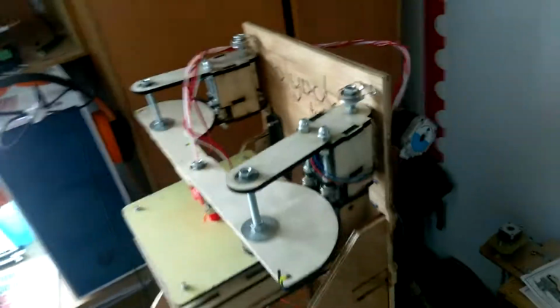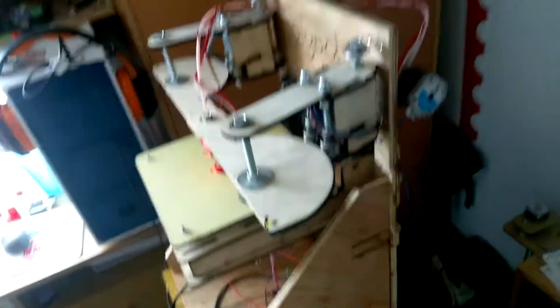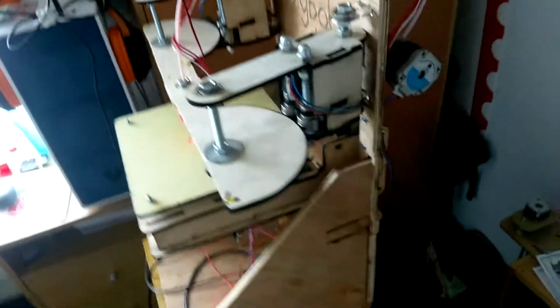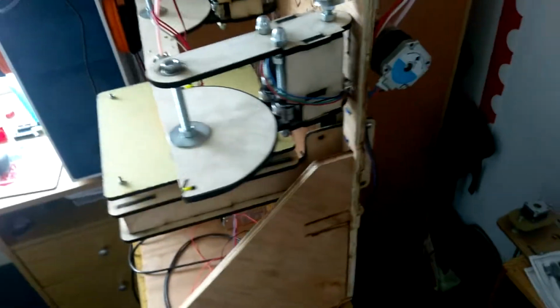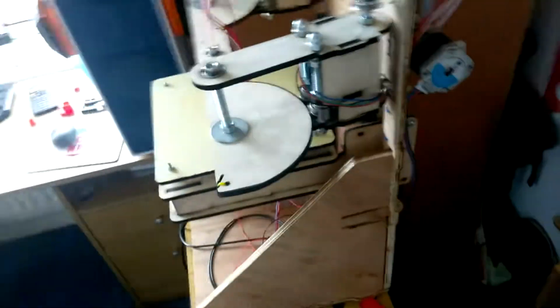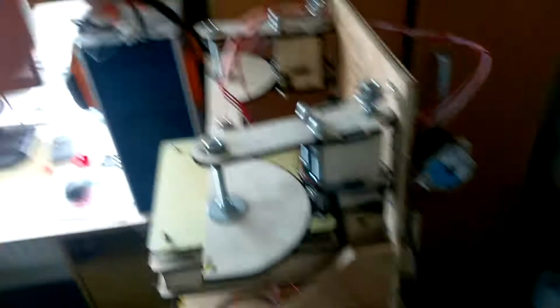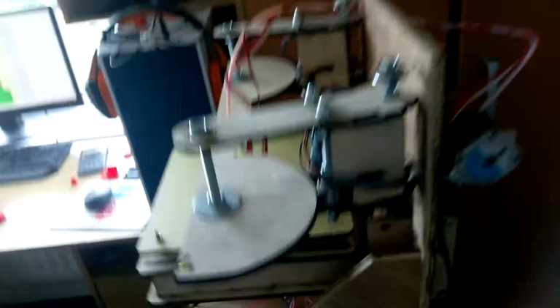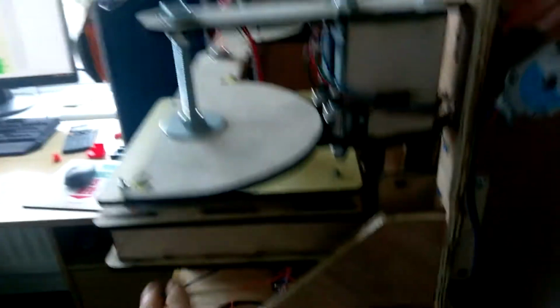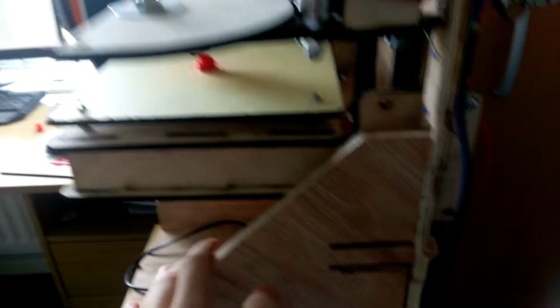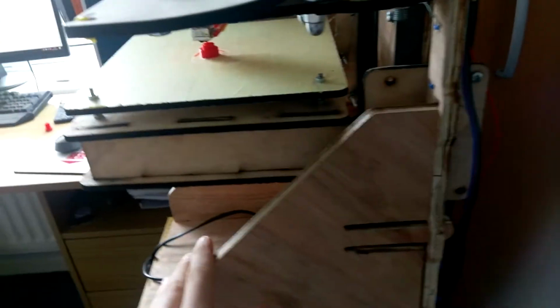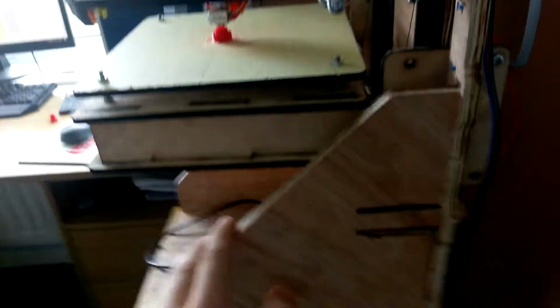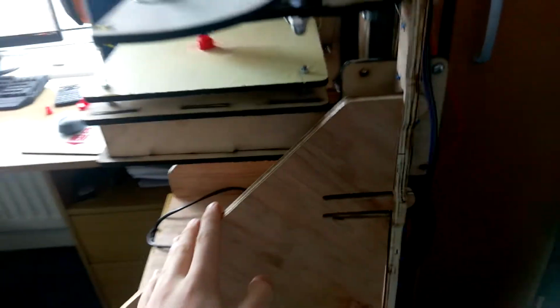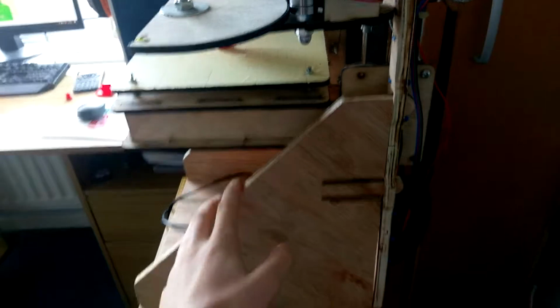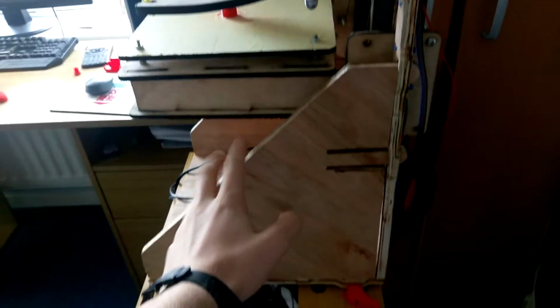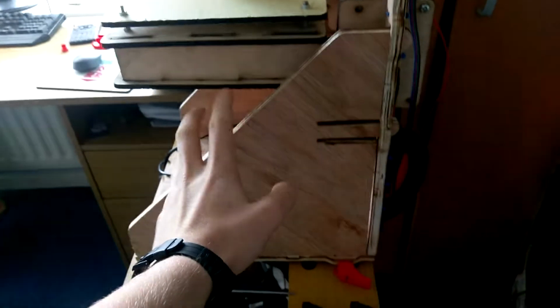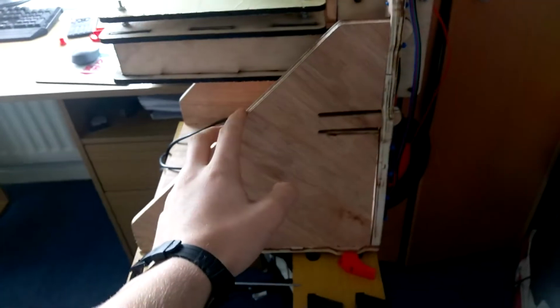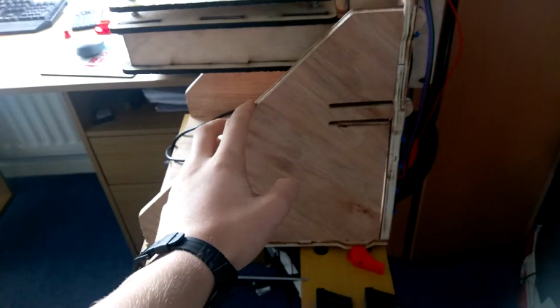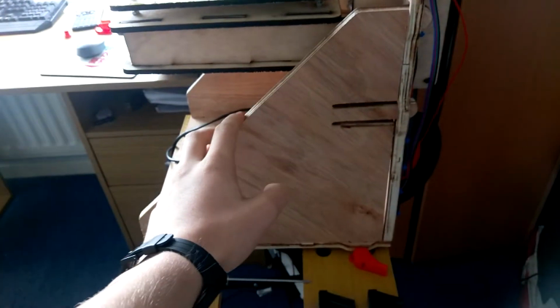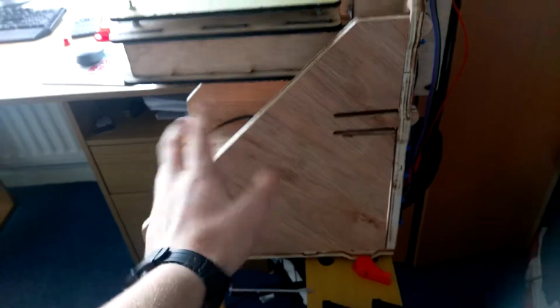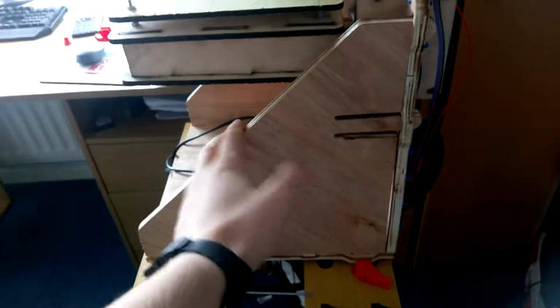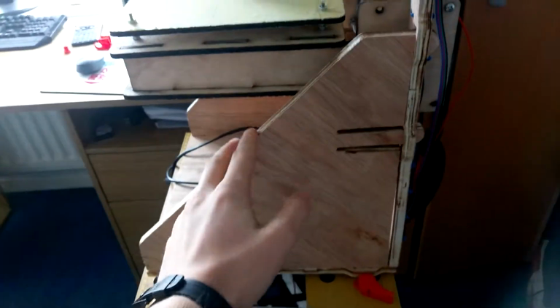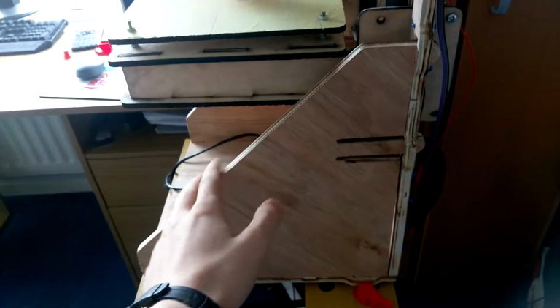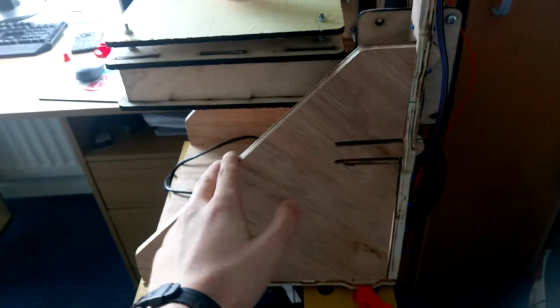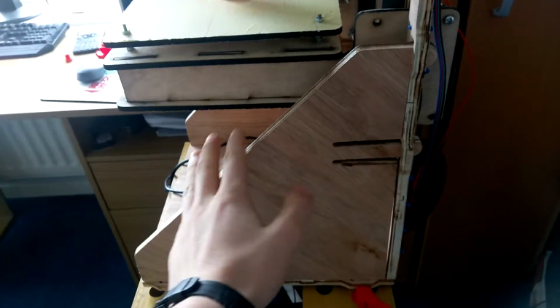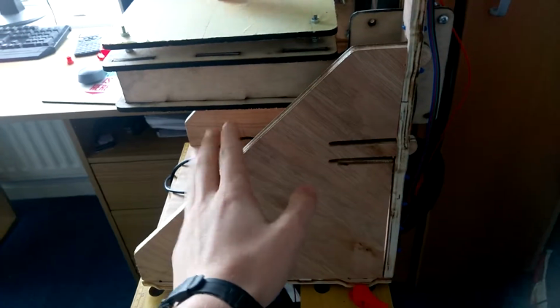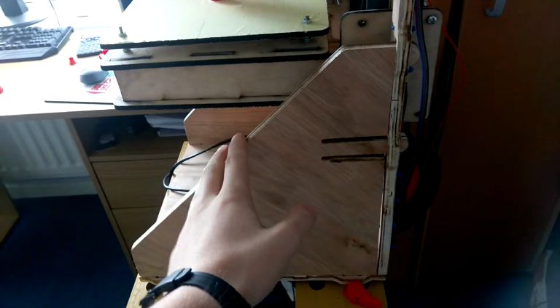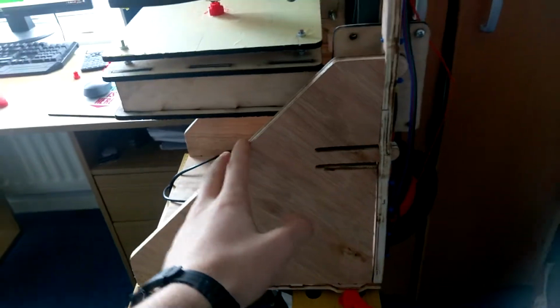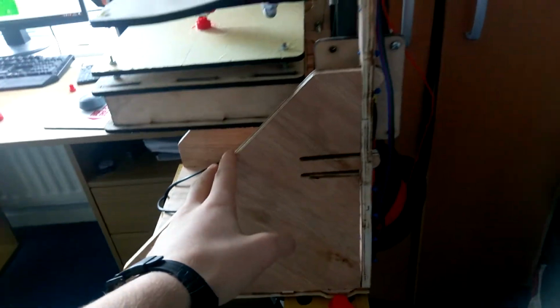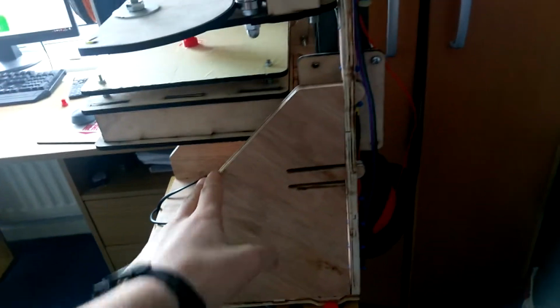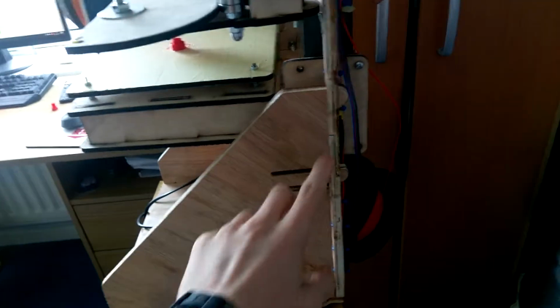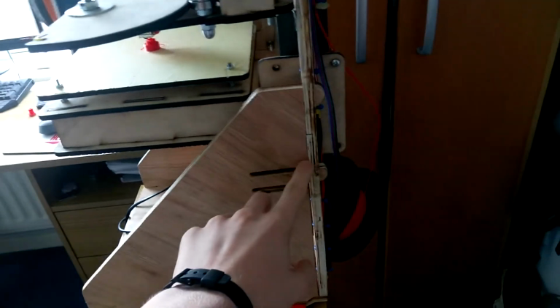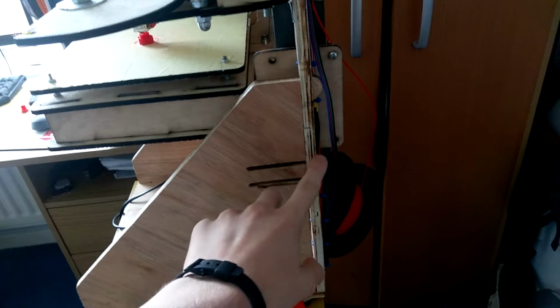Let's do a quick overview. This is the frame. It's made out of CNC milled 6mm plywood. I milled it on my CNC router a couple years ago. It's completely snapped together.